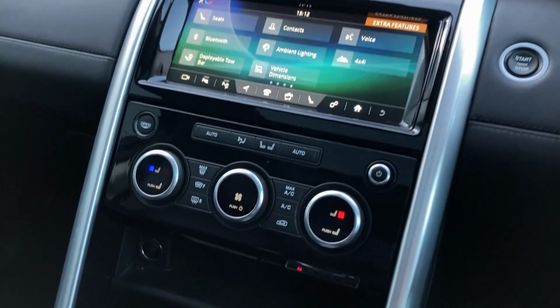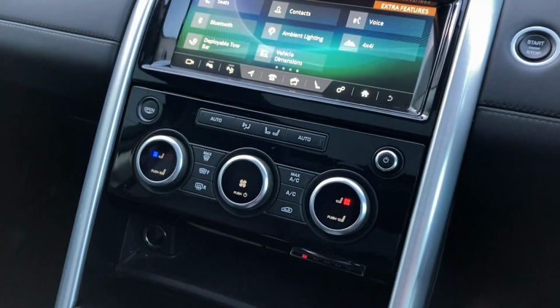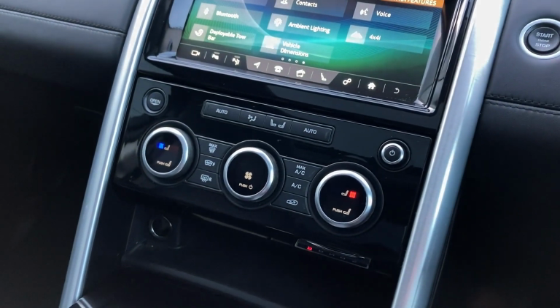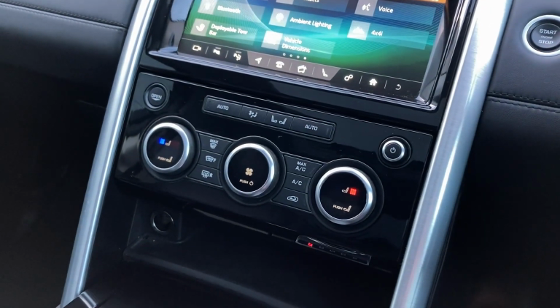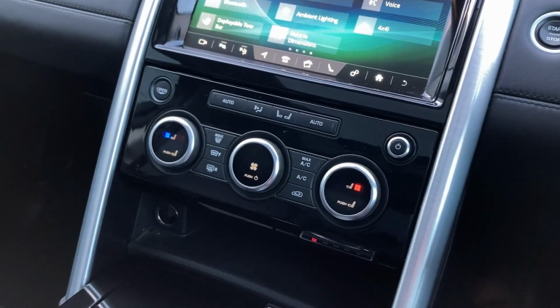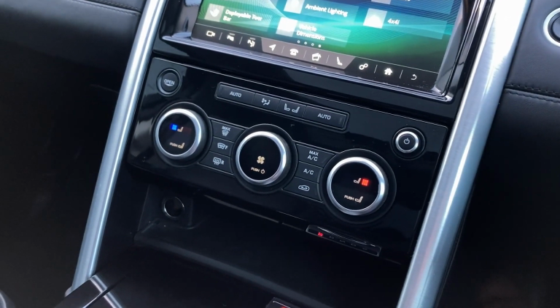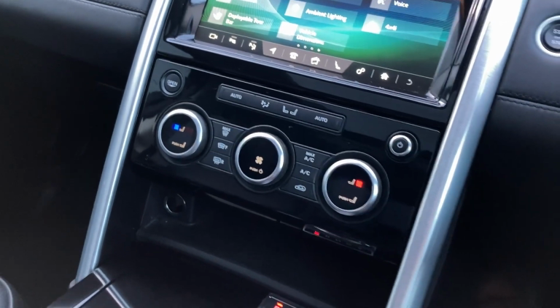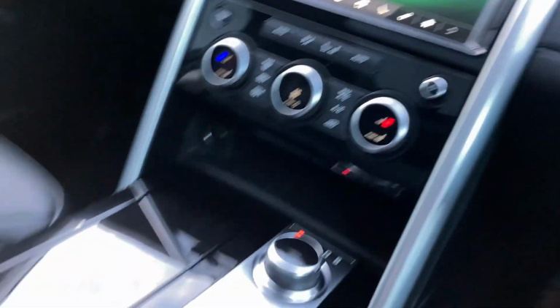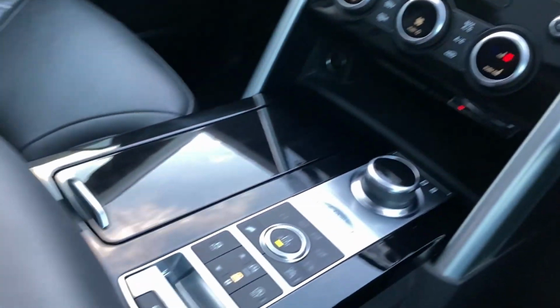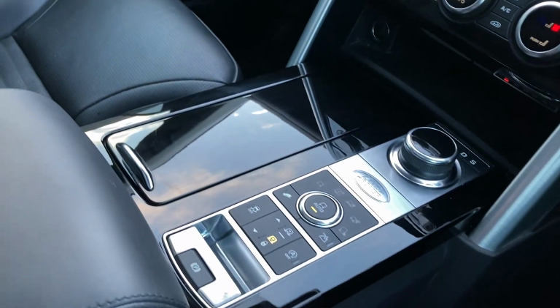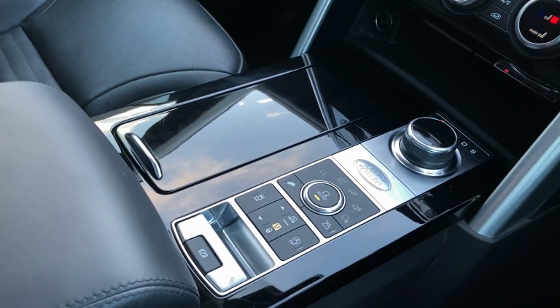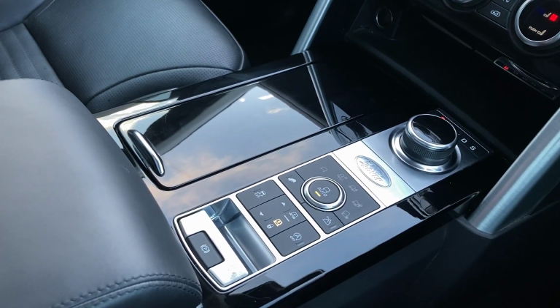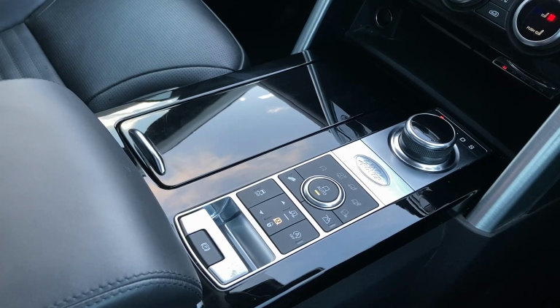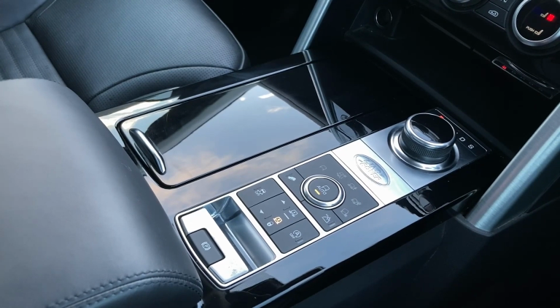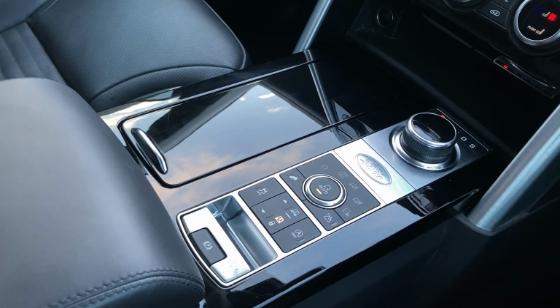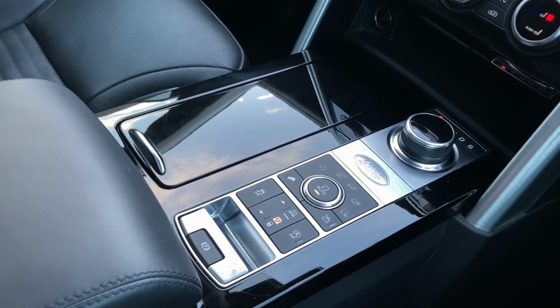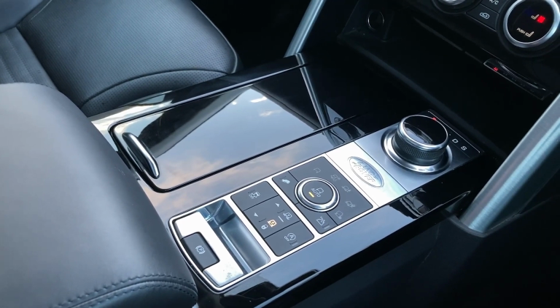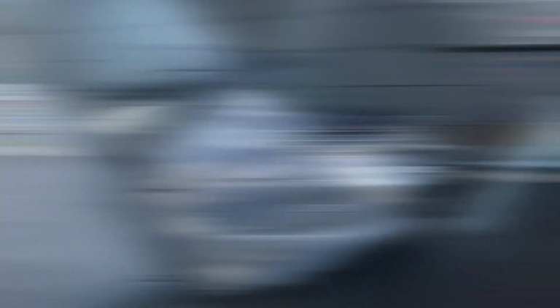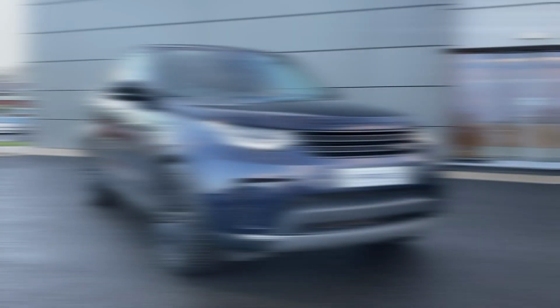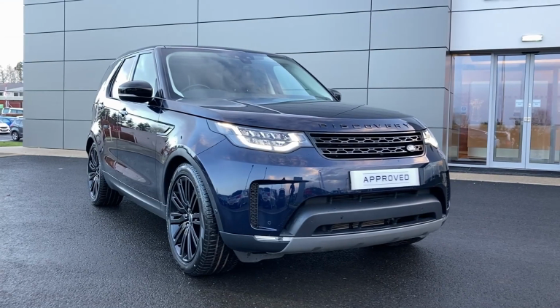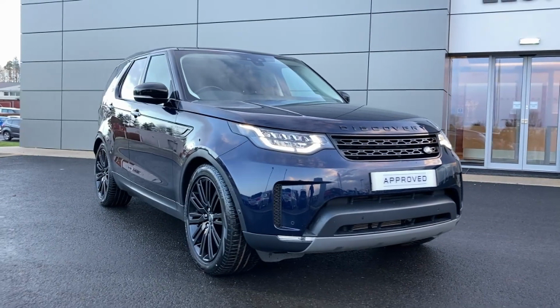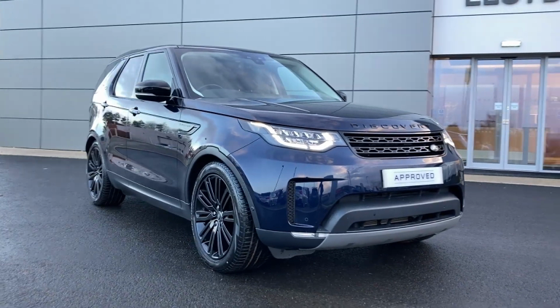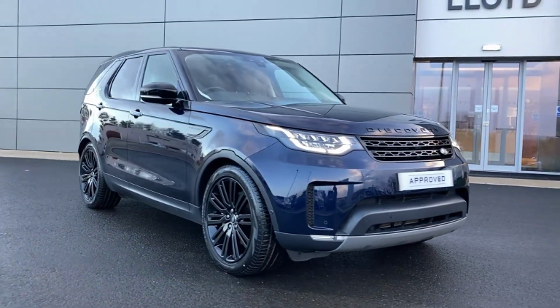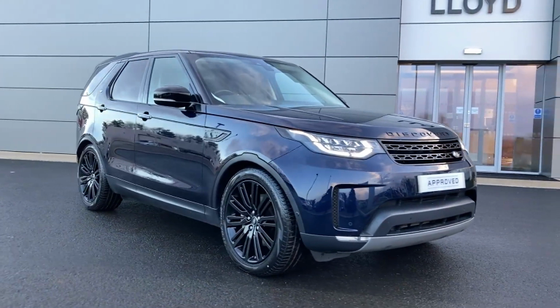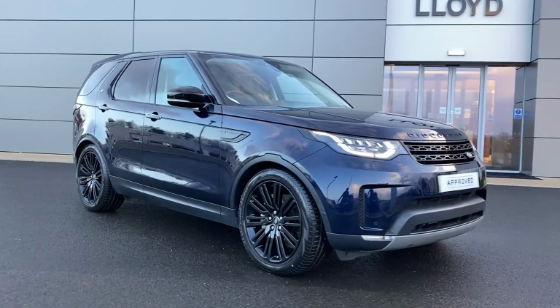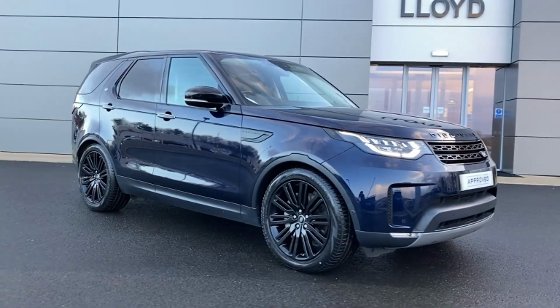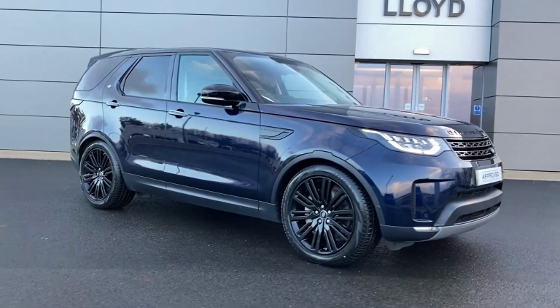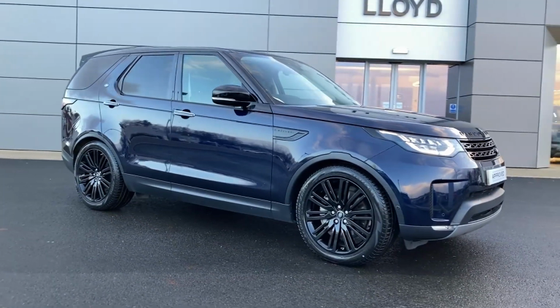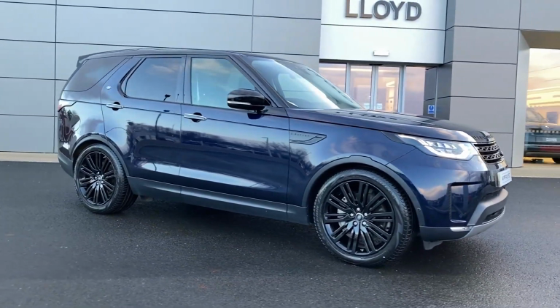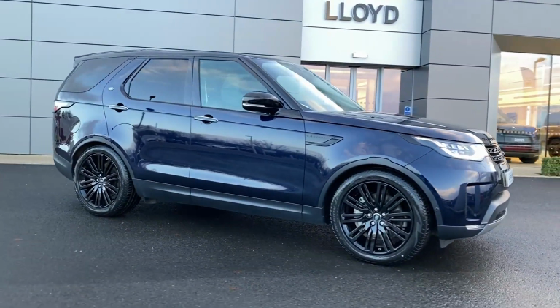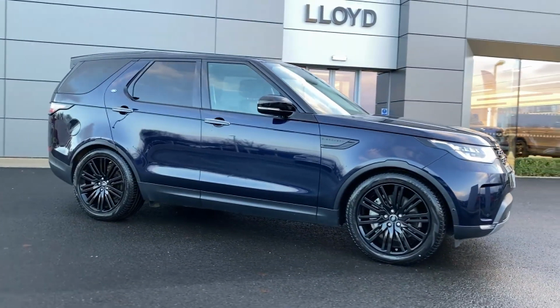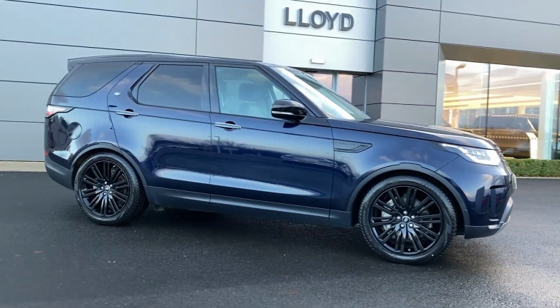On the centre console we can see the climate controls, the rotor gear shift and the ride height buttons. For more information on this vehicle please get in touch with our sales team on the contact details provided.